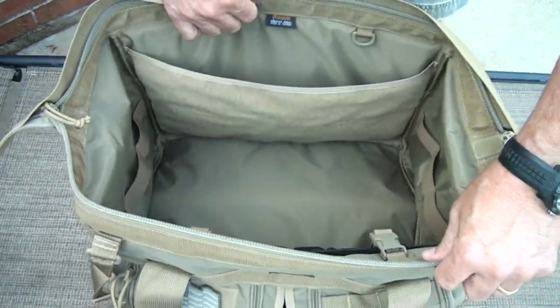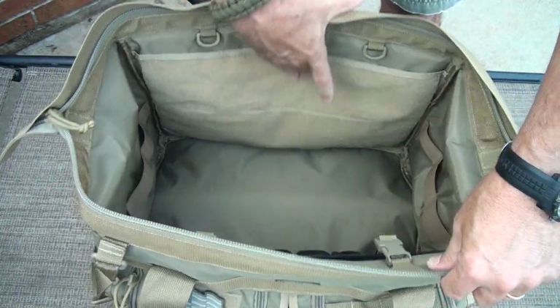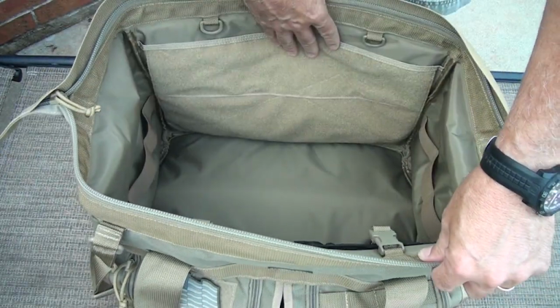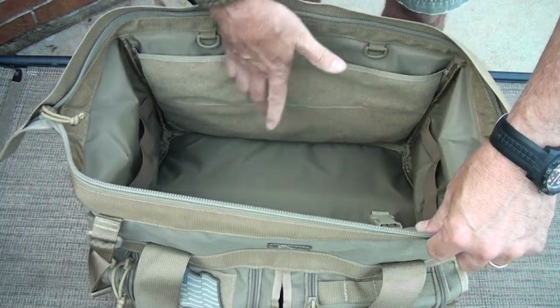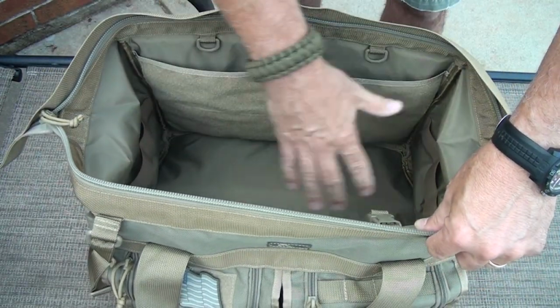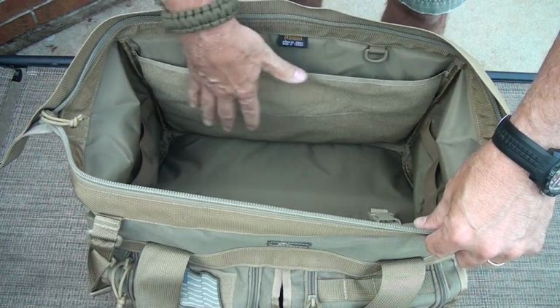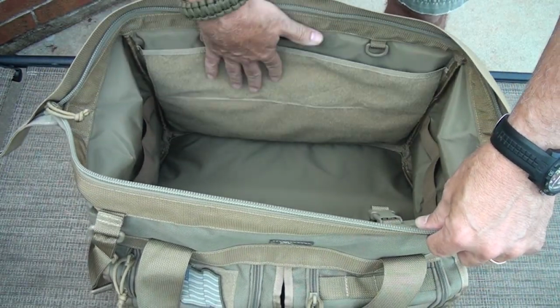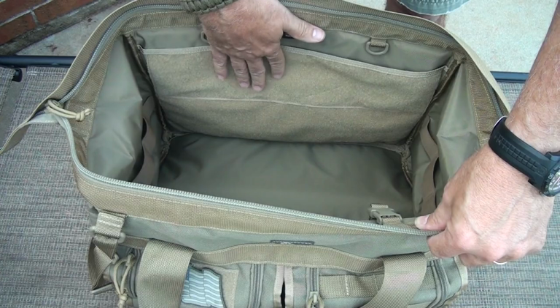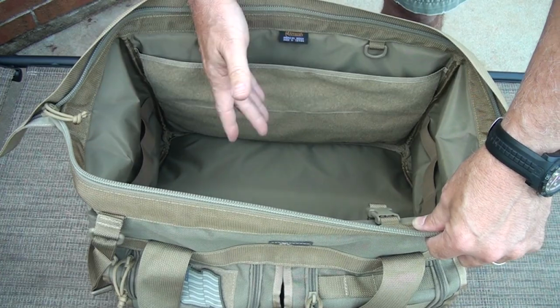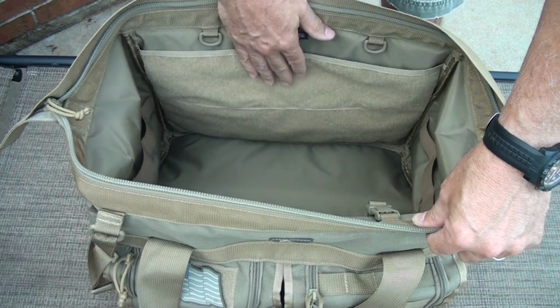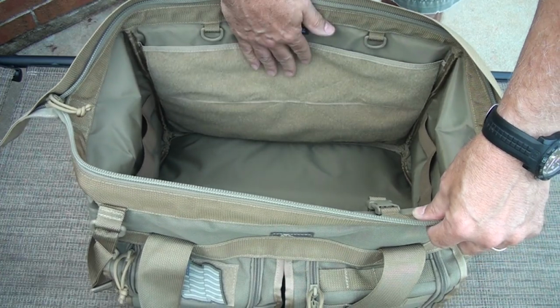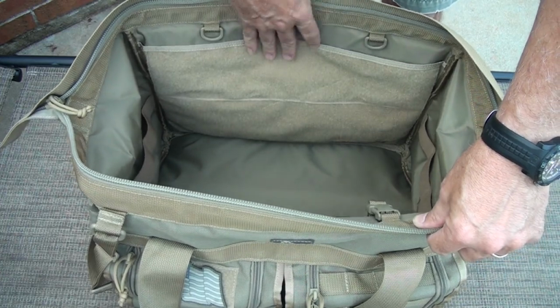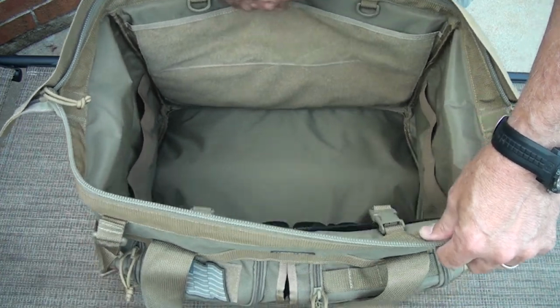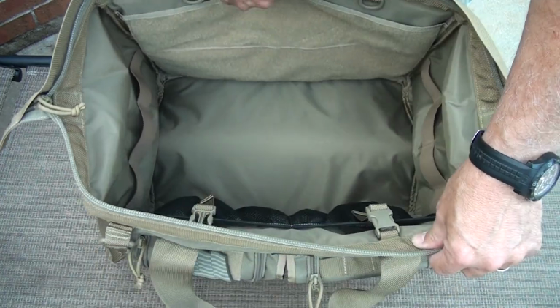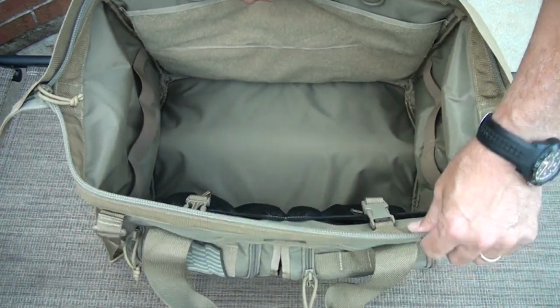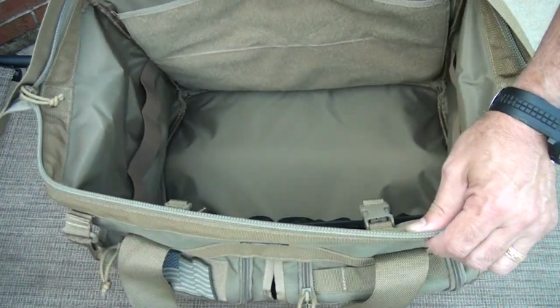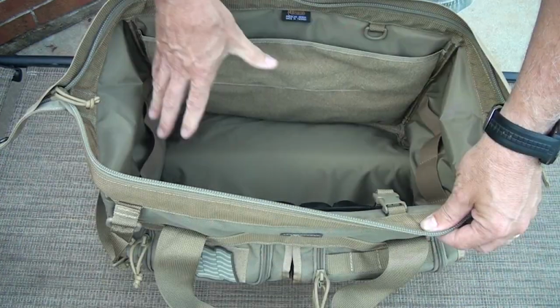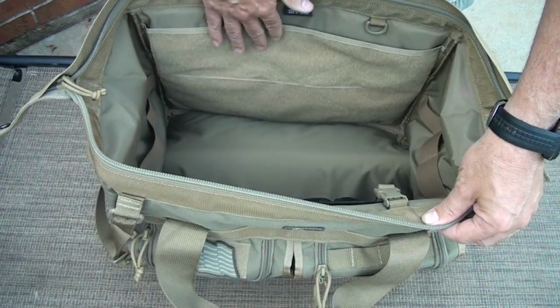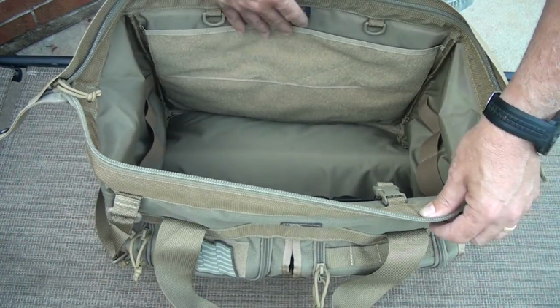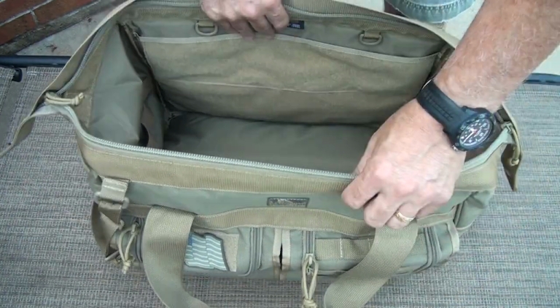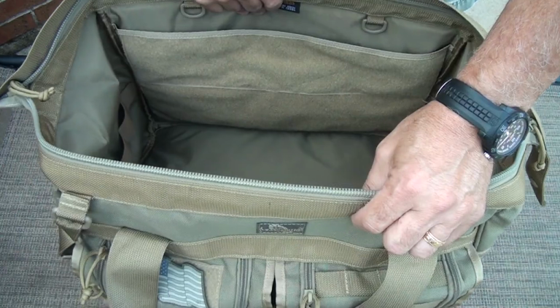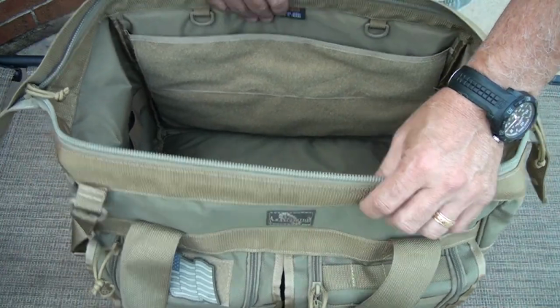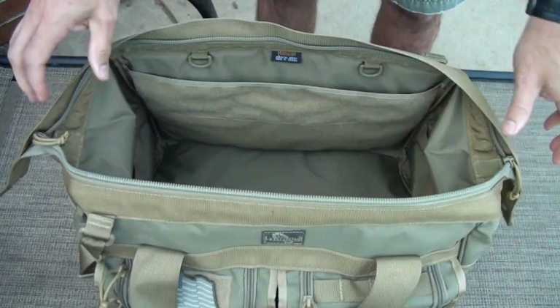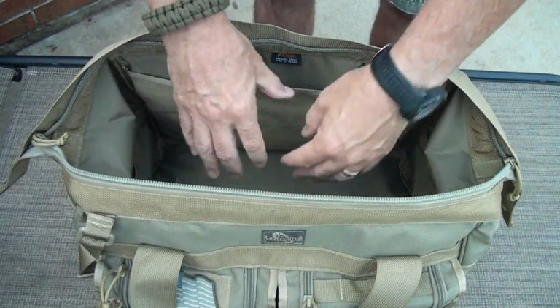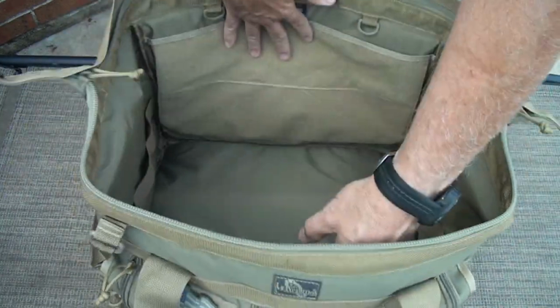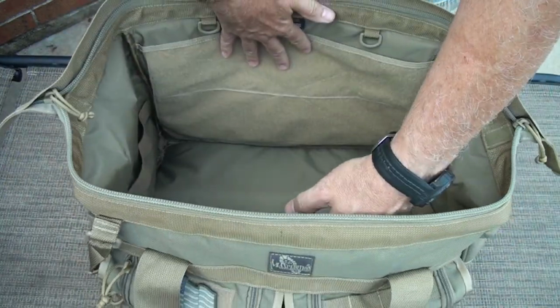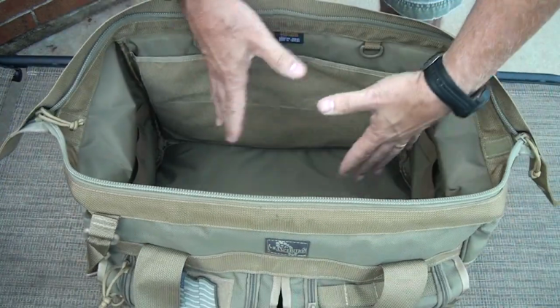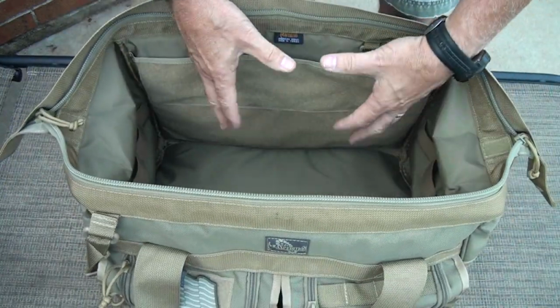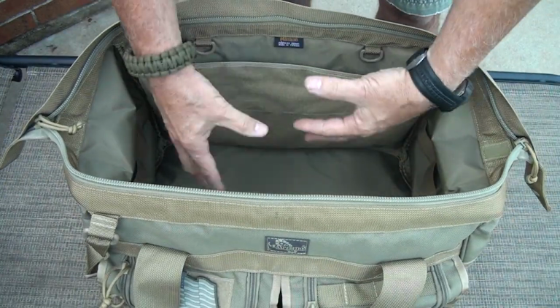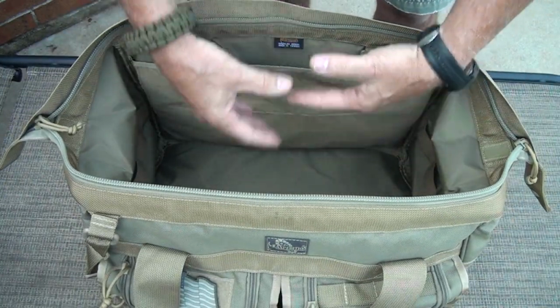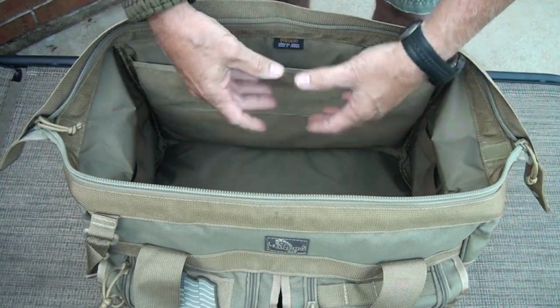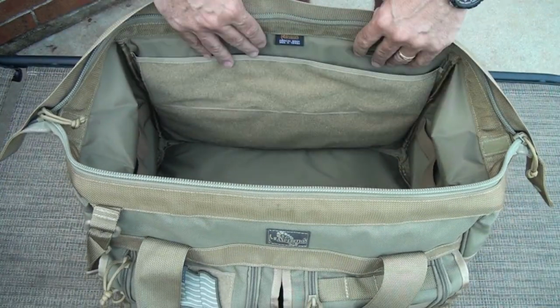It really opens up this bag if you're putting things in here. In fact, one of the recommended uses for this is a tool carrier. Load your tools in here, and it really makes it nice to be able to get it wide open and access whatever you're doing.